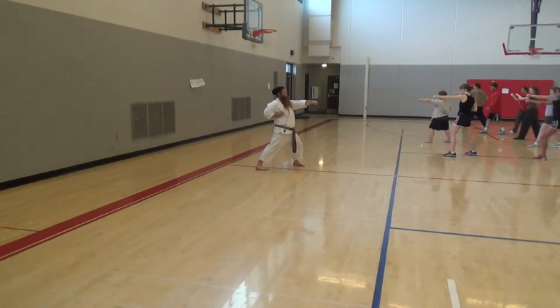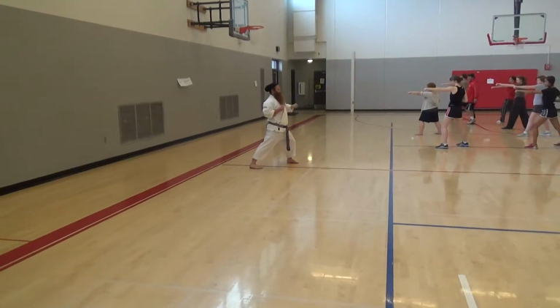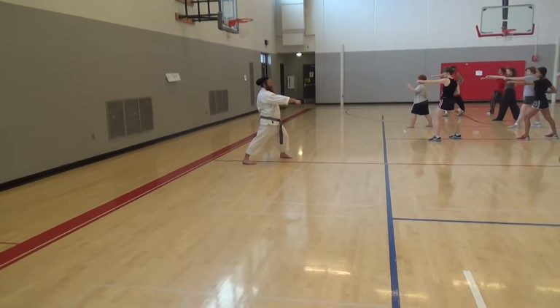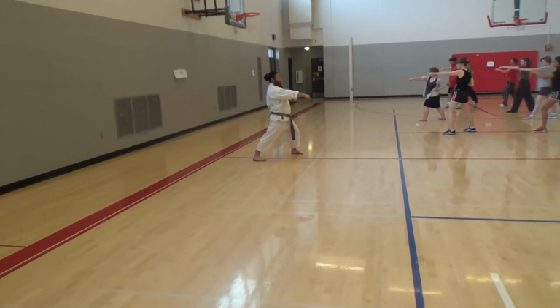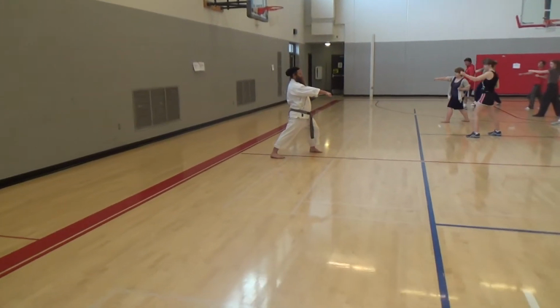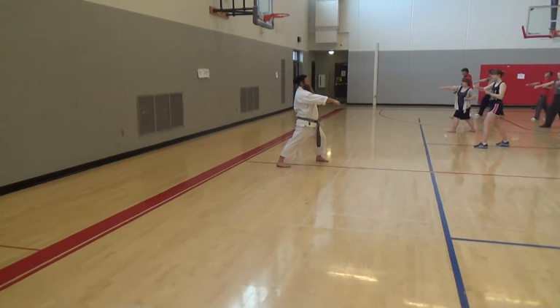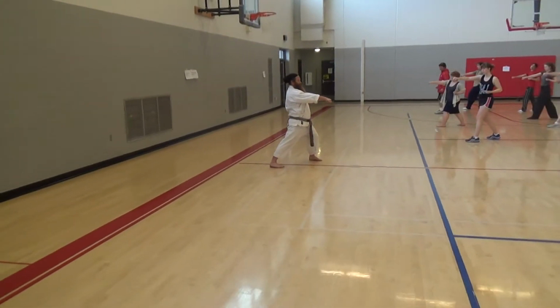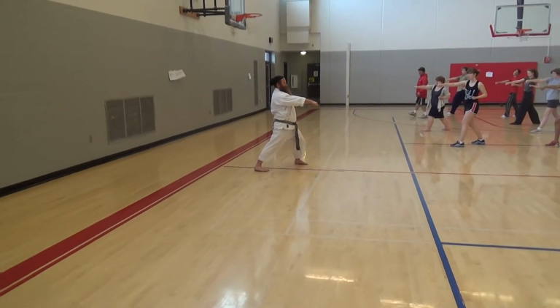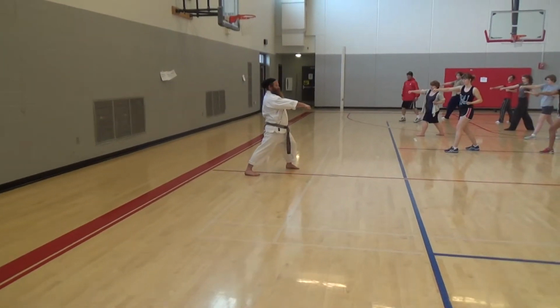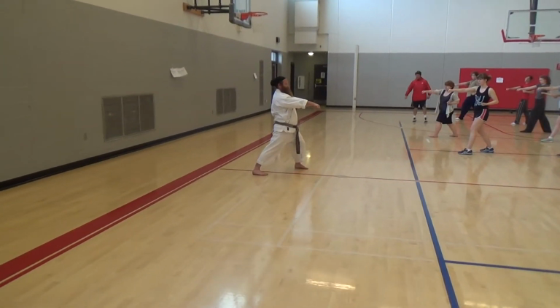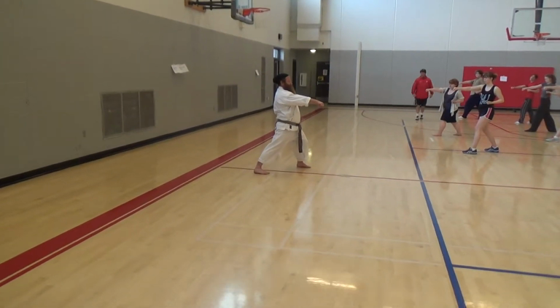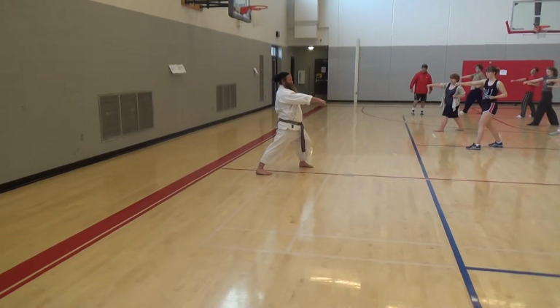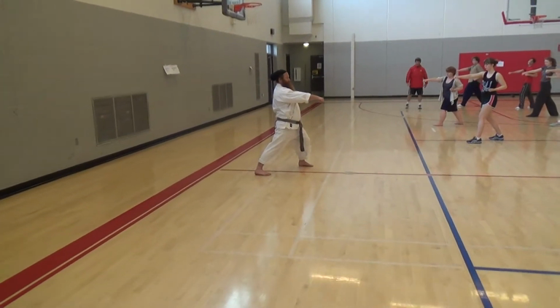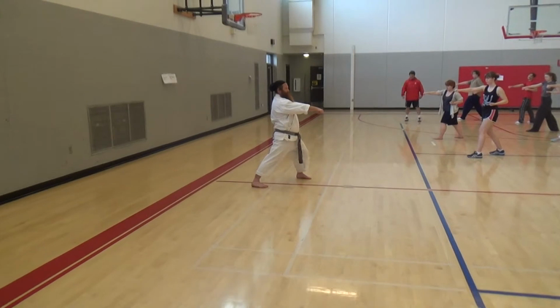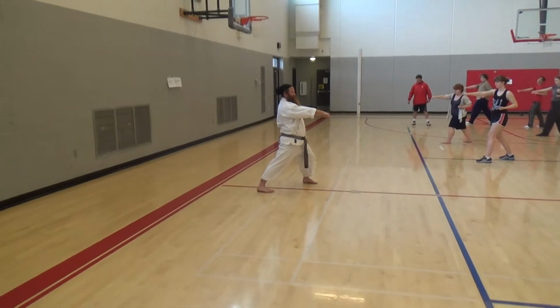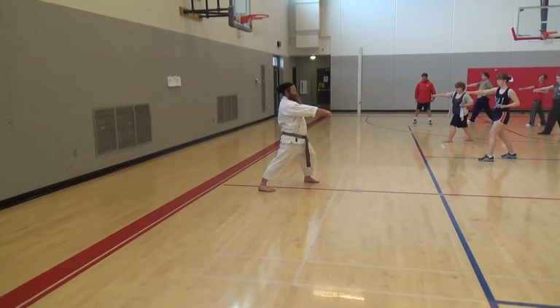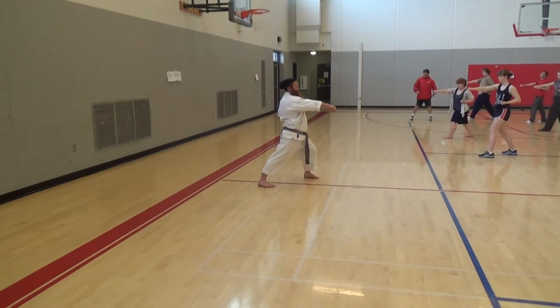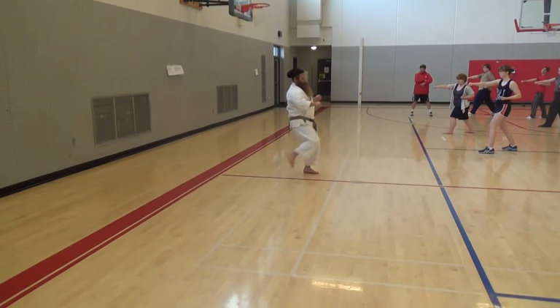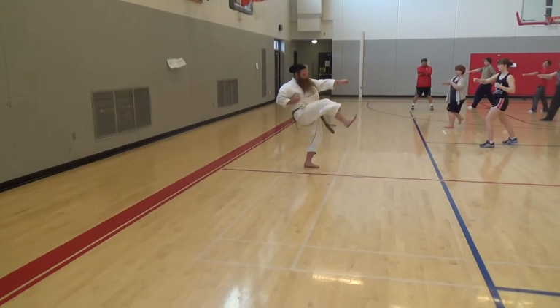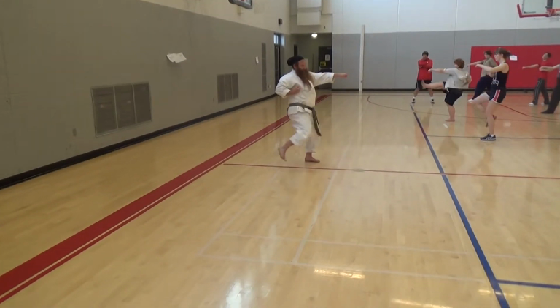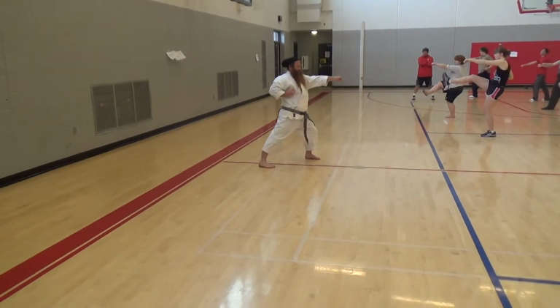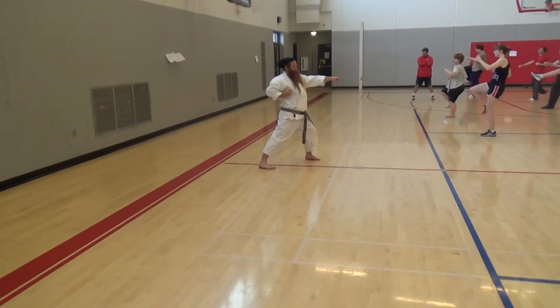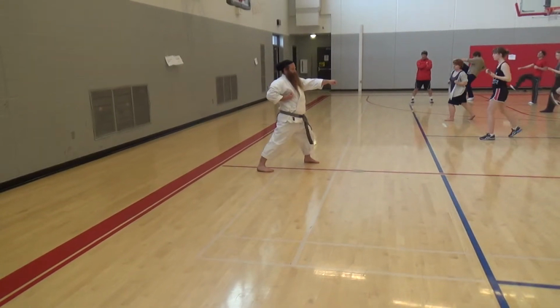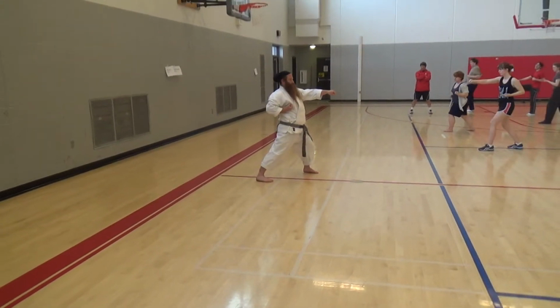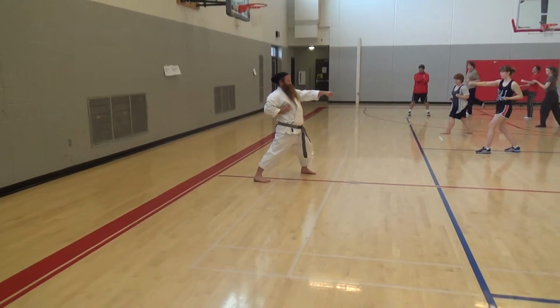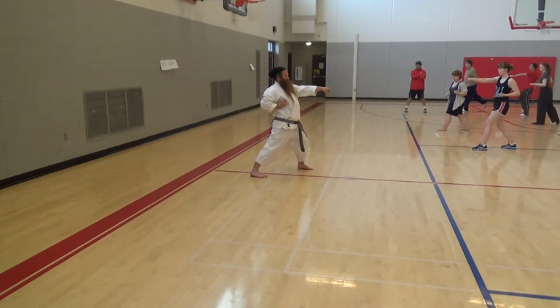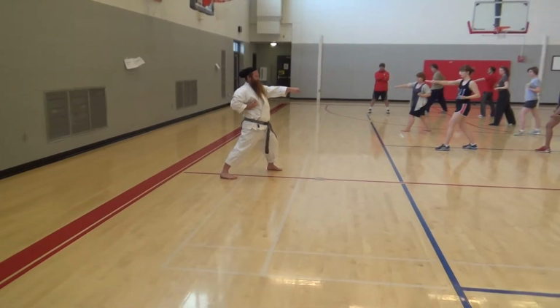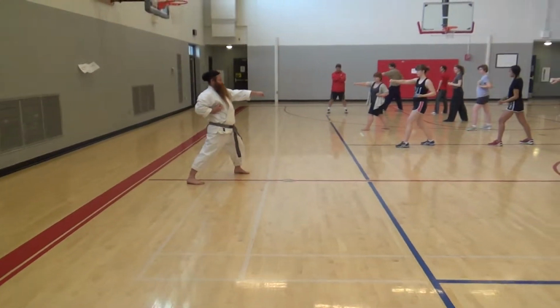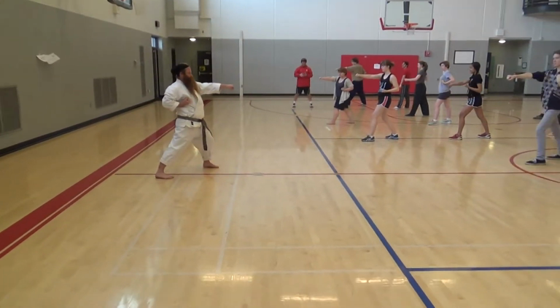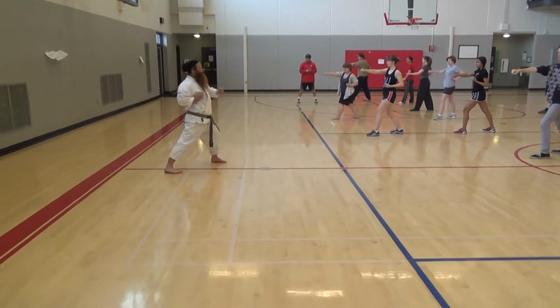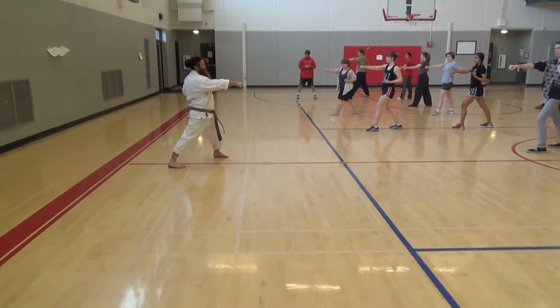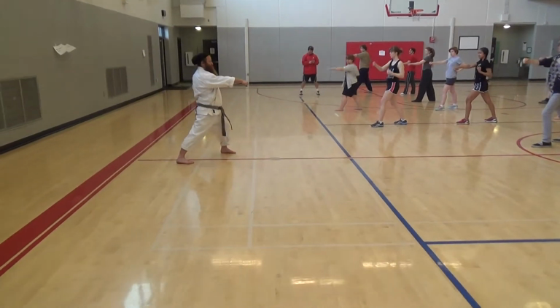Punch to the right hand. Now we're going to do a front kick and a punch to the left at the same time. Come back to your forward stance. Punch to the right.